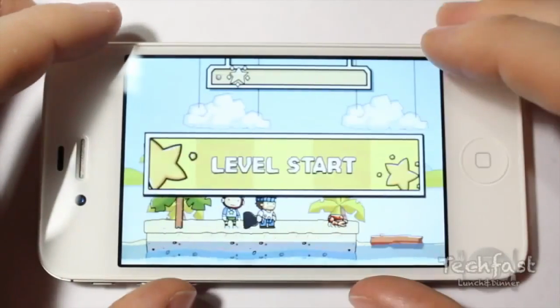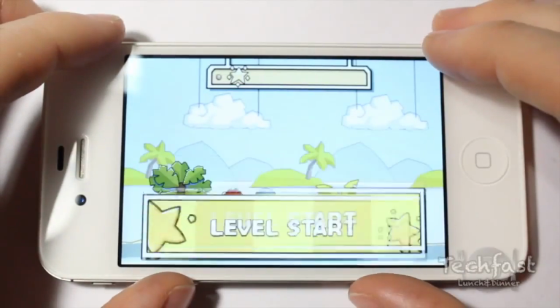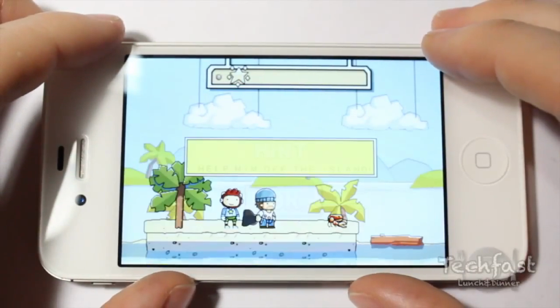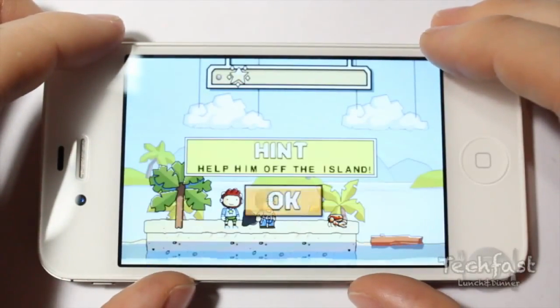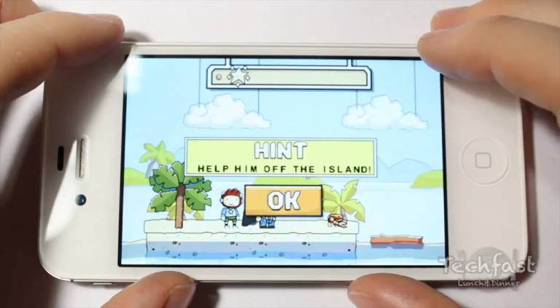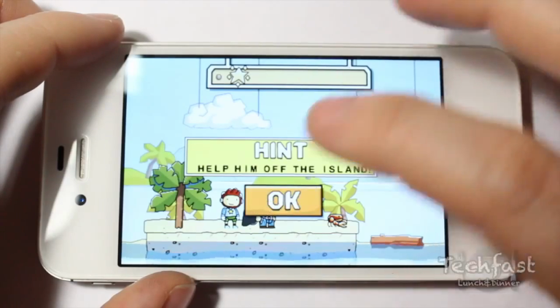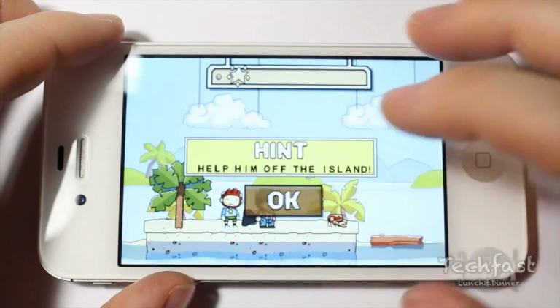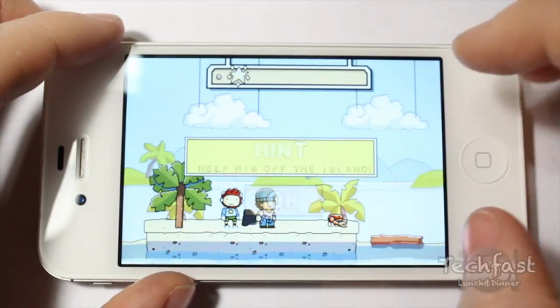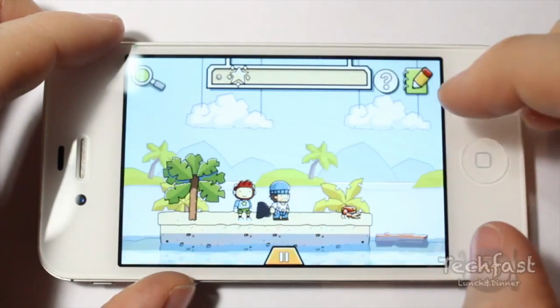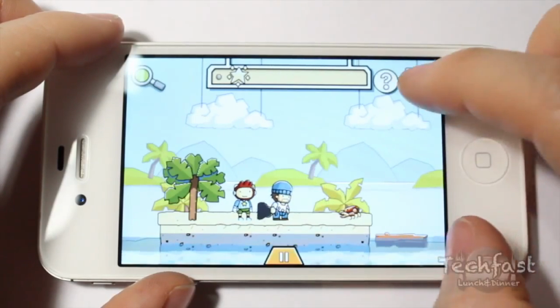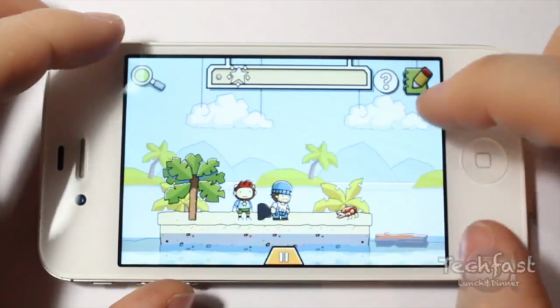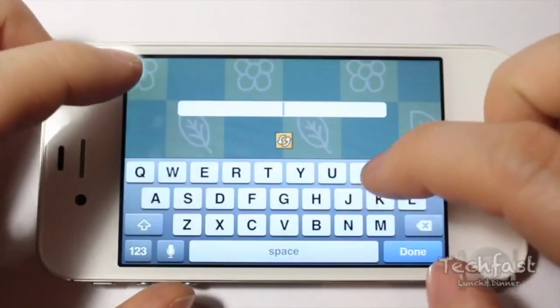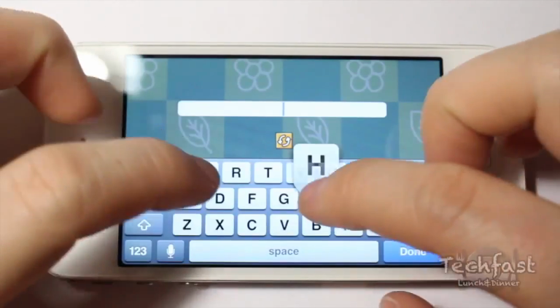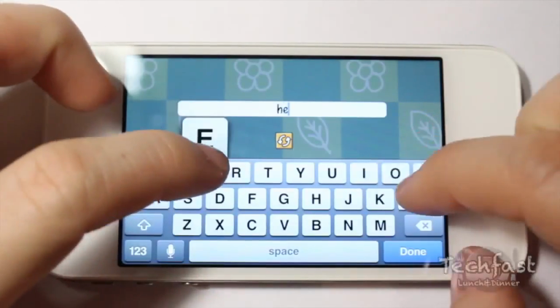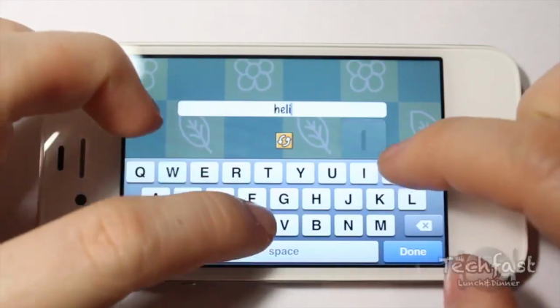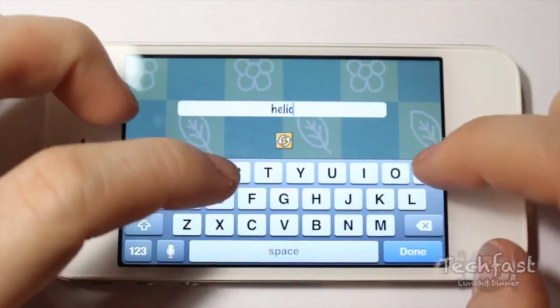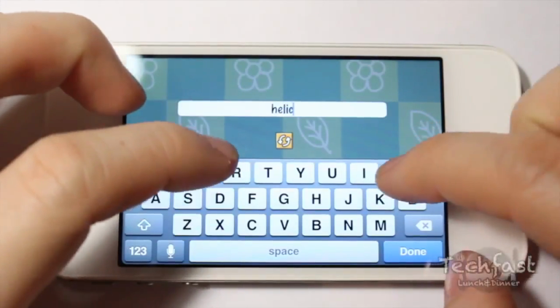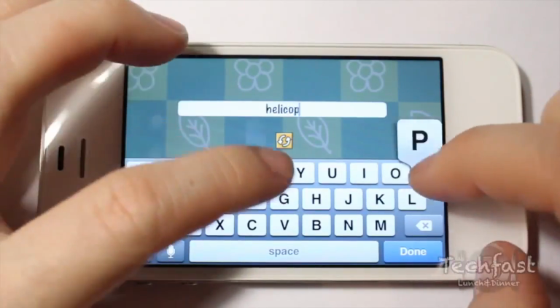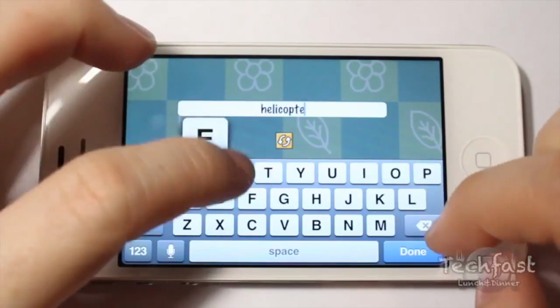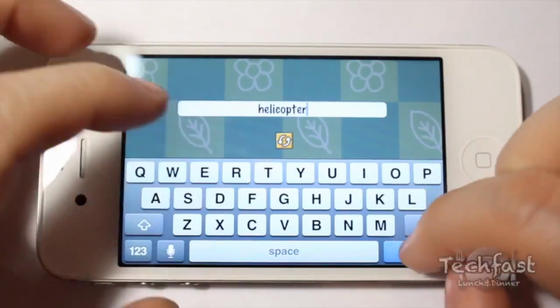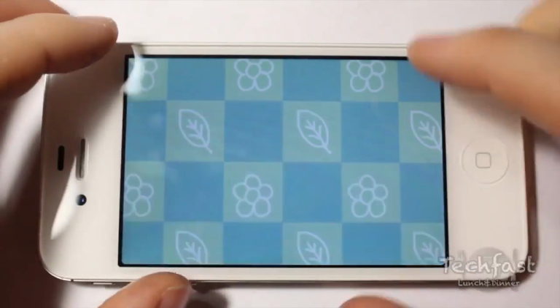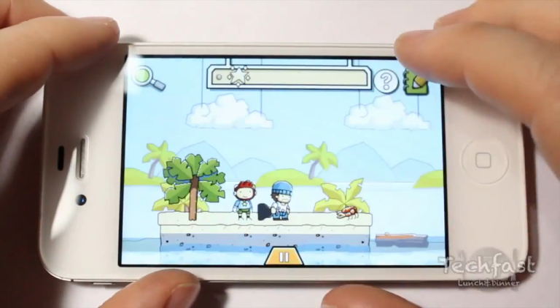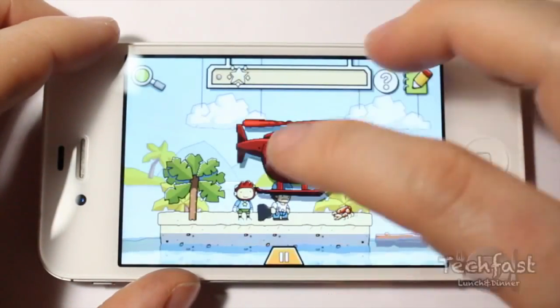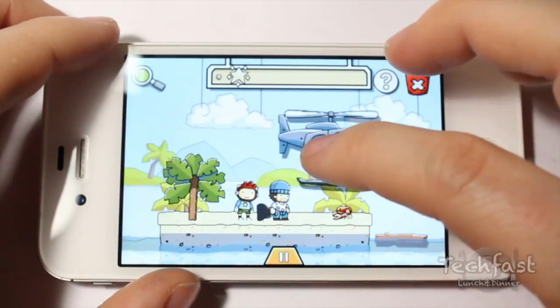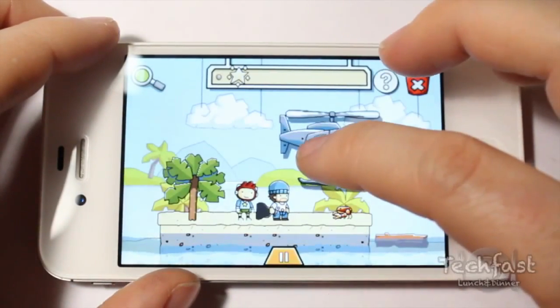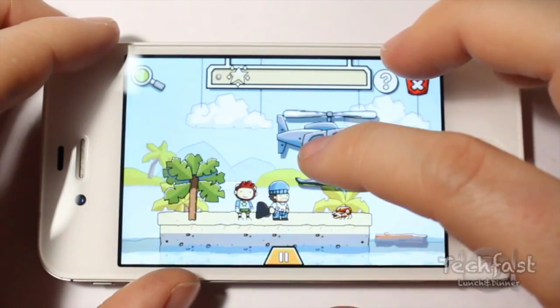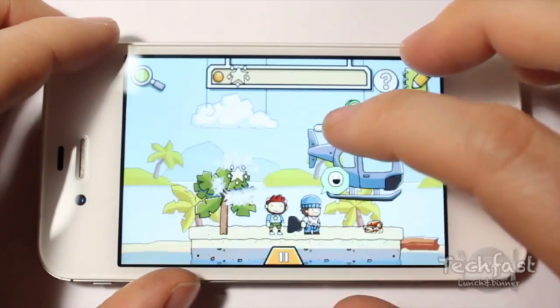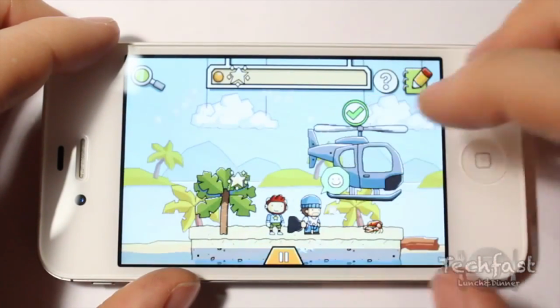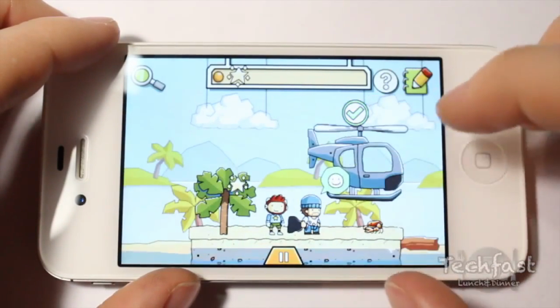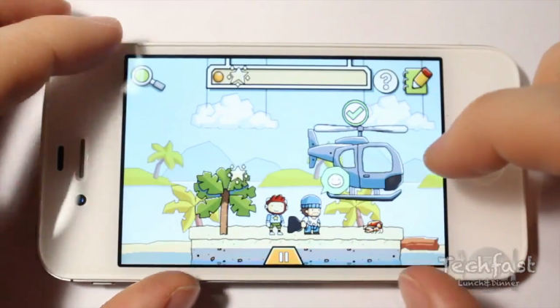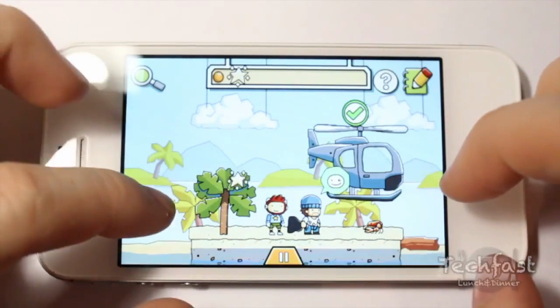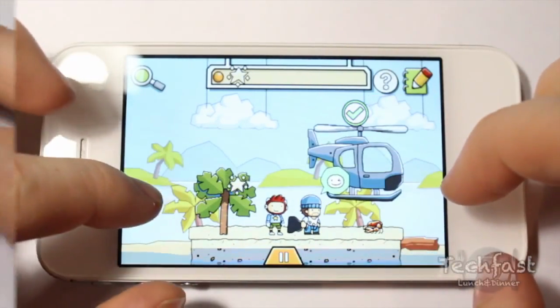Scribblenauts is a popular title which is well-known for being on the Nintendo DS. It's been ported perfectly to iOS — the gameplay is just suited to the iPhone, and it's creative, imaginative, fun, and great for the whole family.